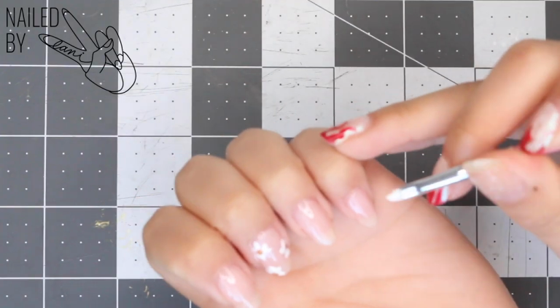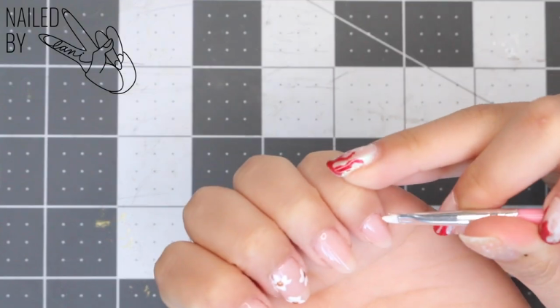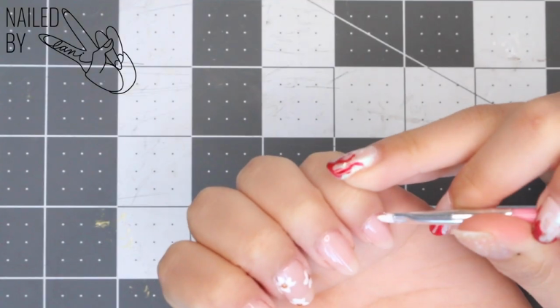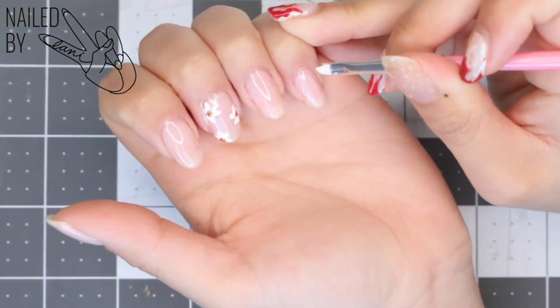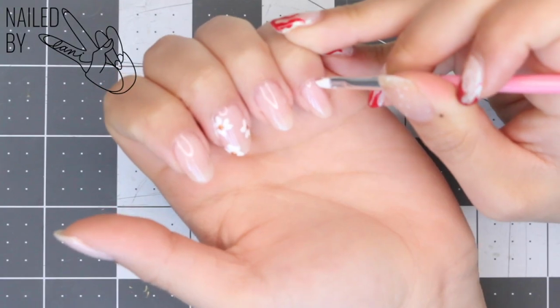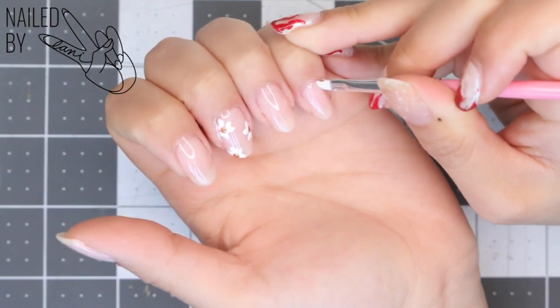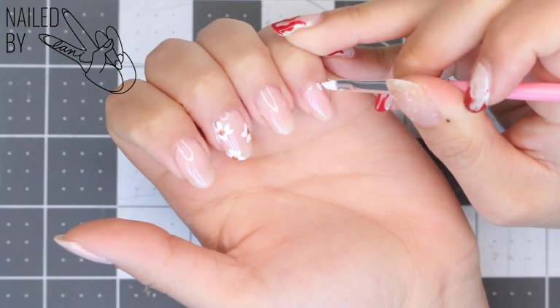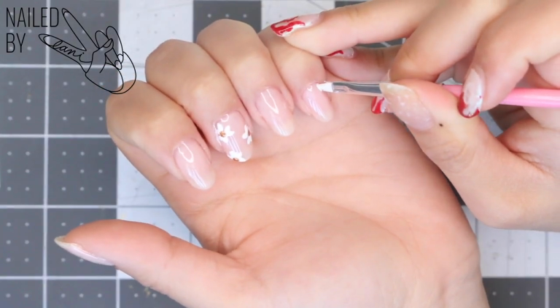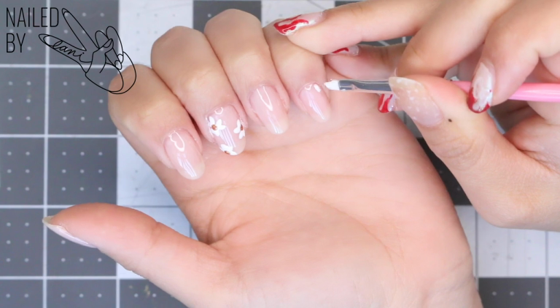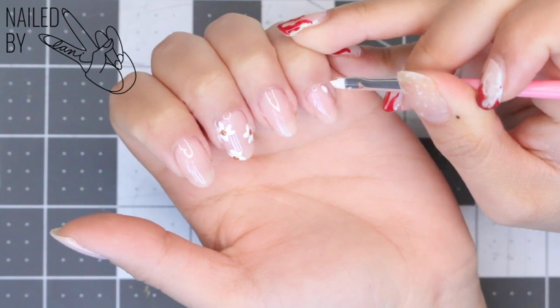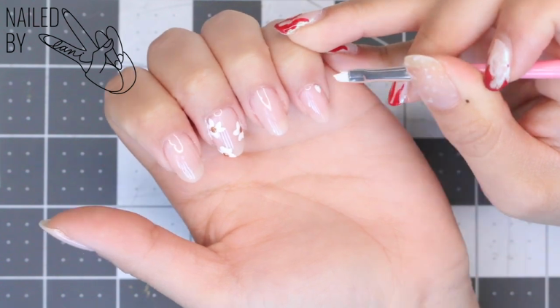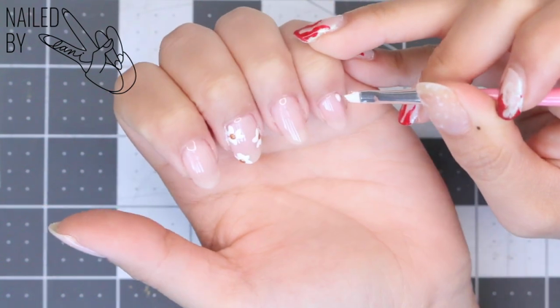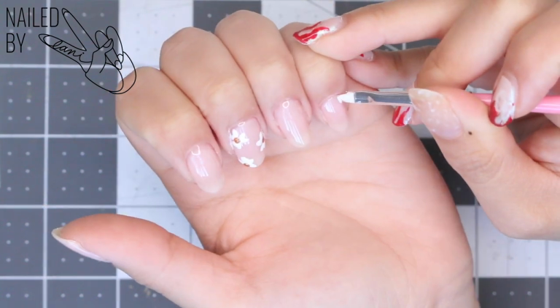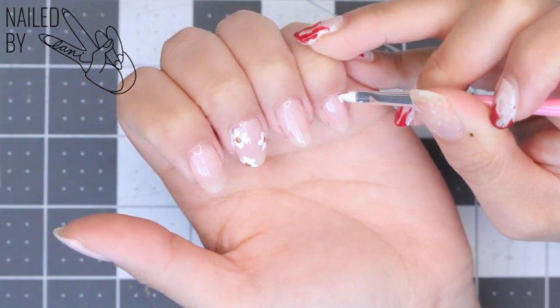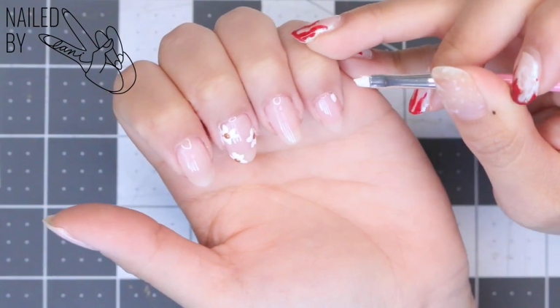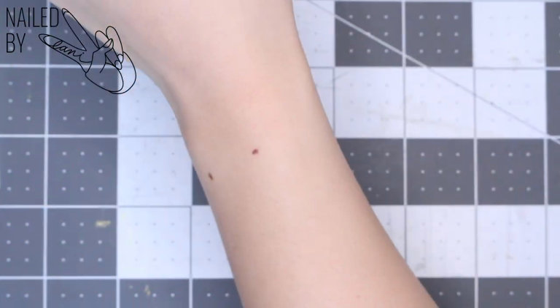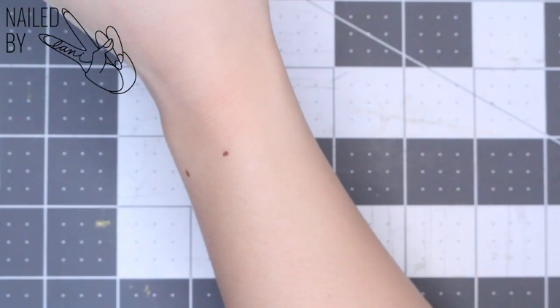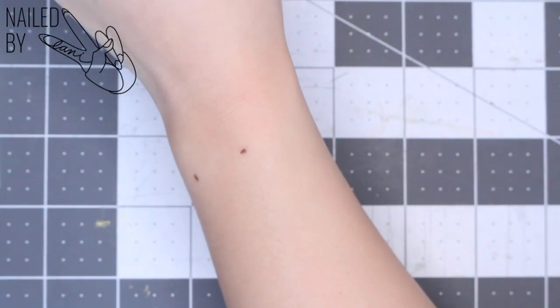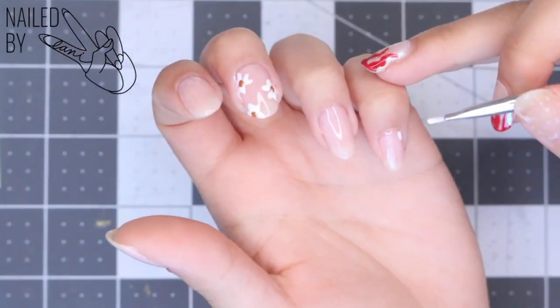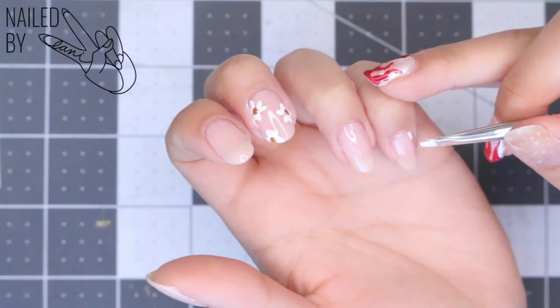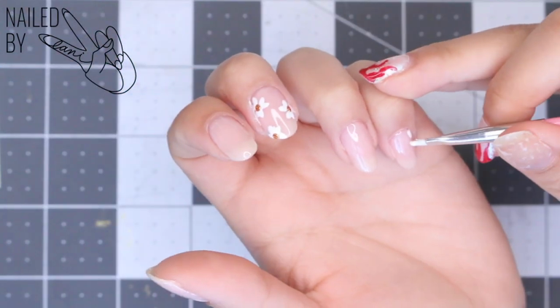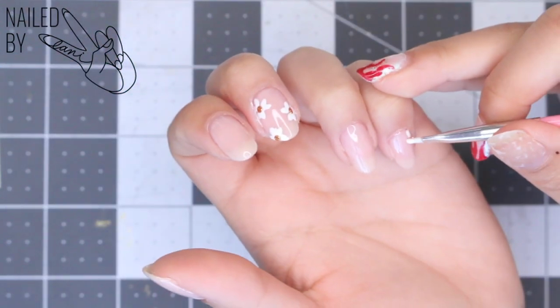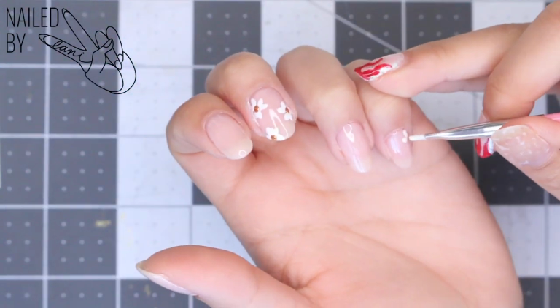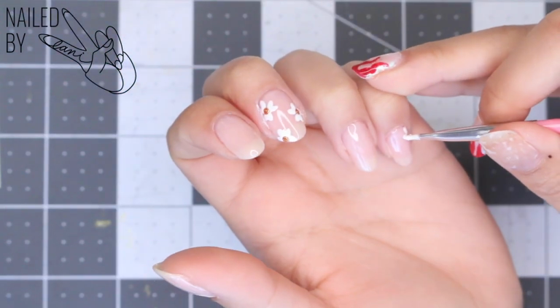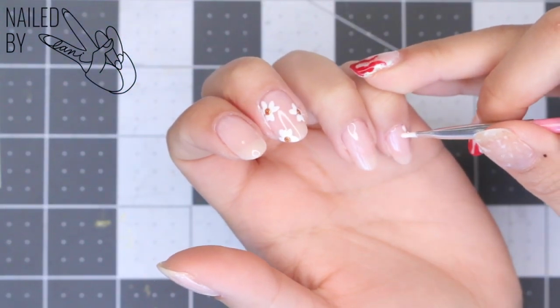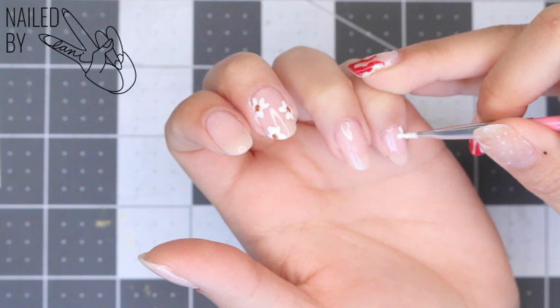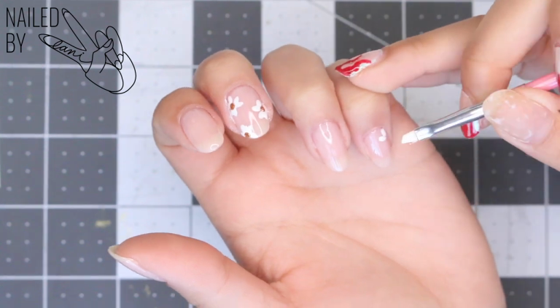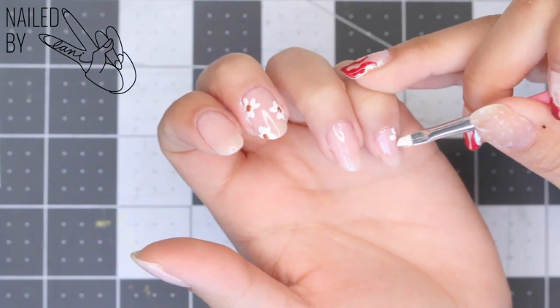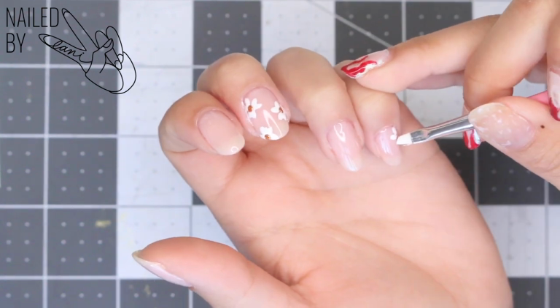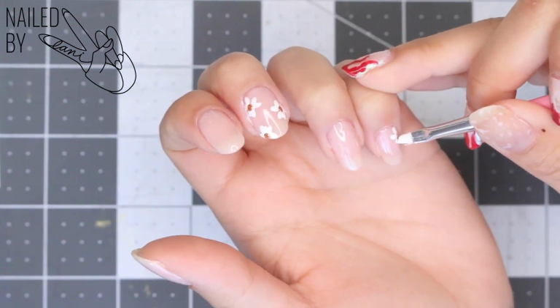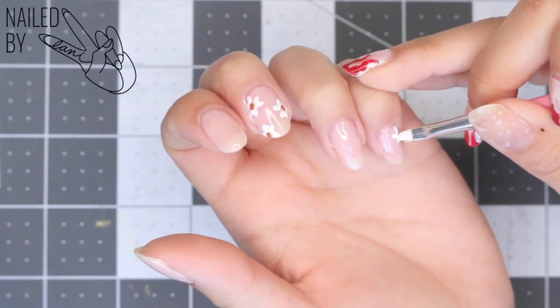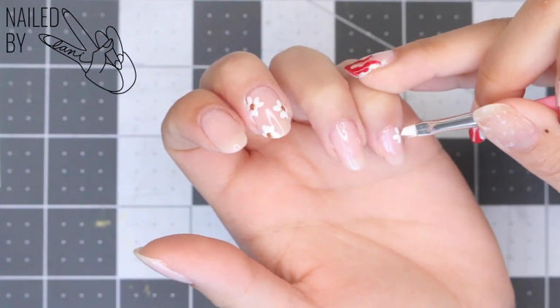On my pinky nail, I'm just recreating all the steps that we just did on our middle finger, but reversing the pattern of where the flowers are.